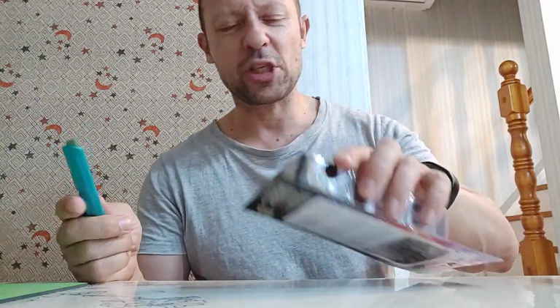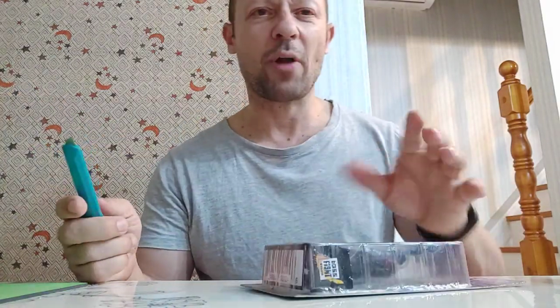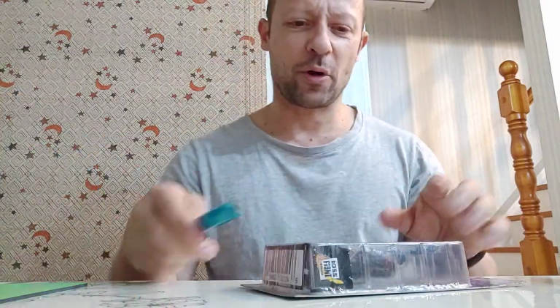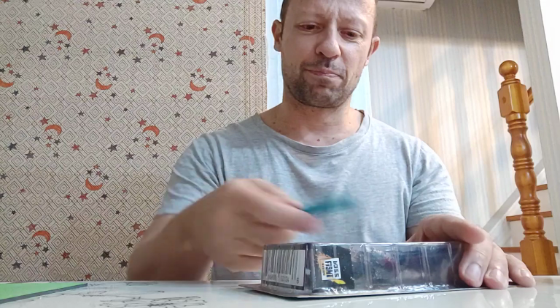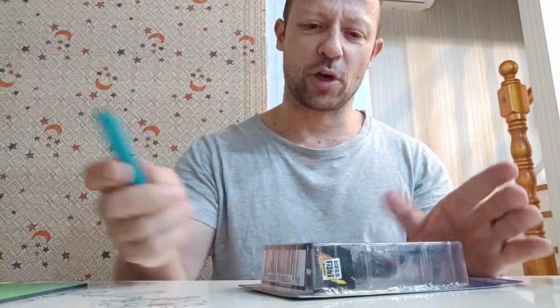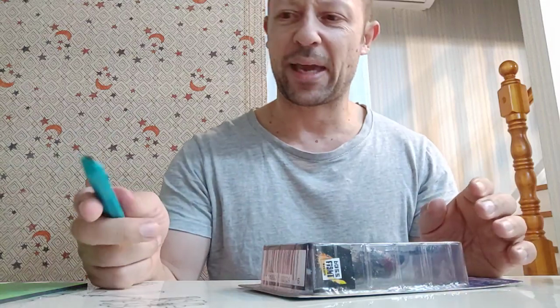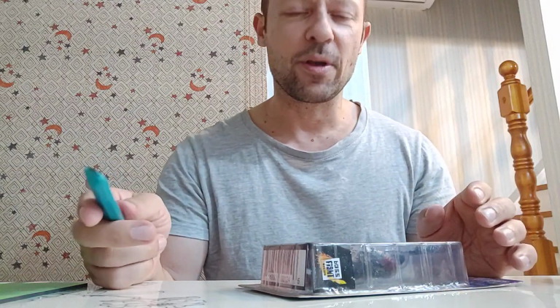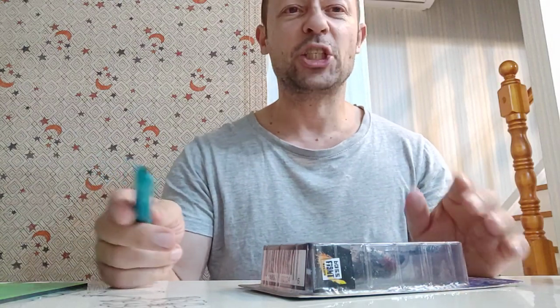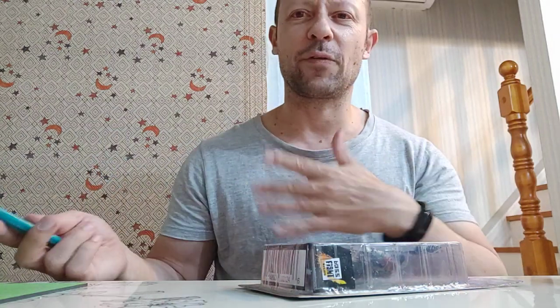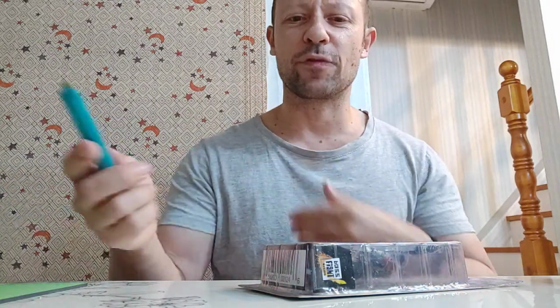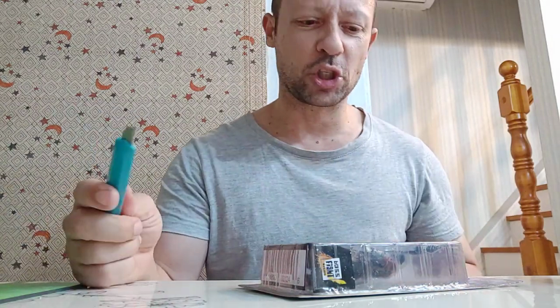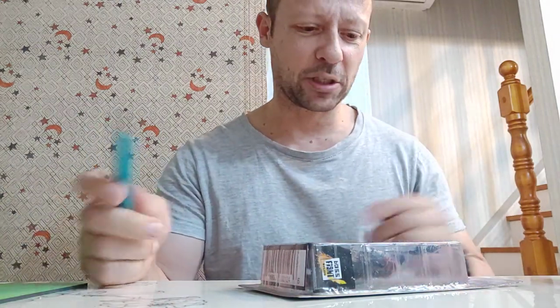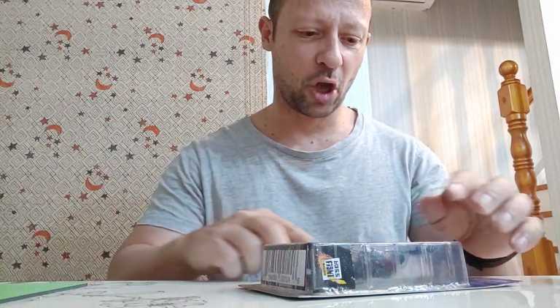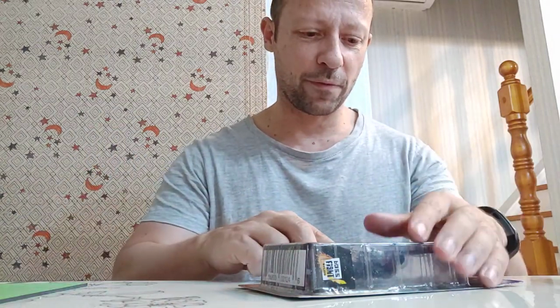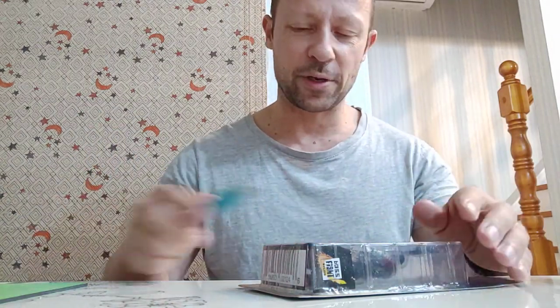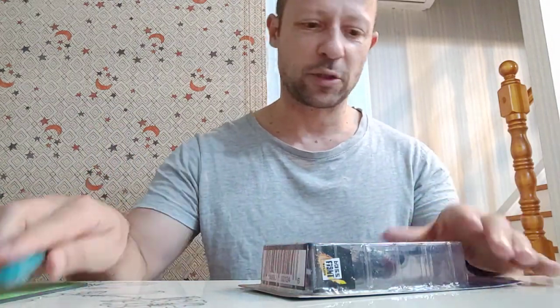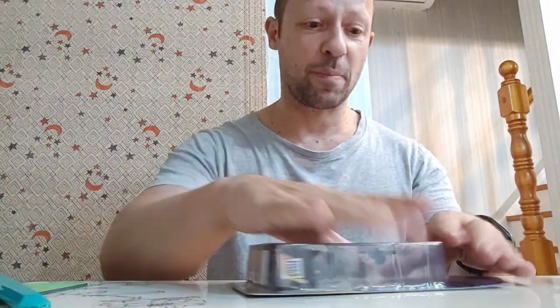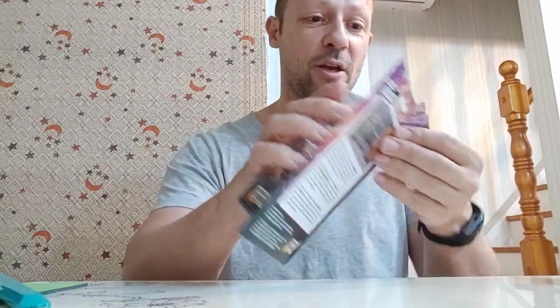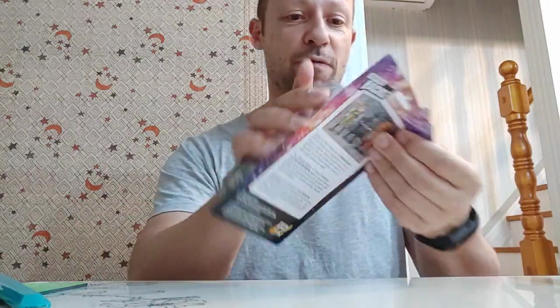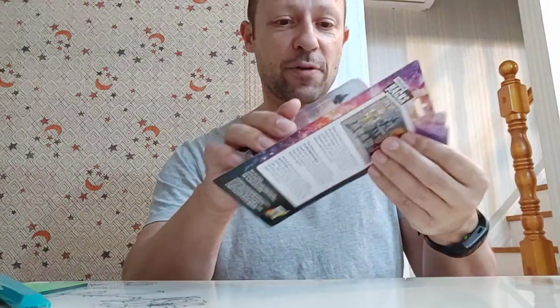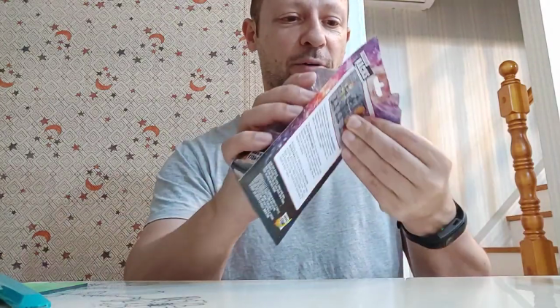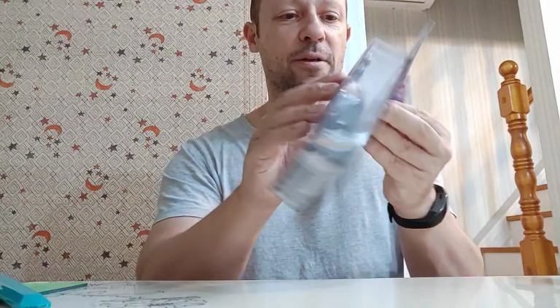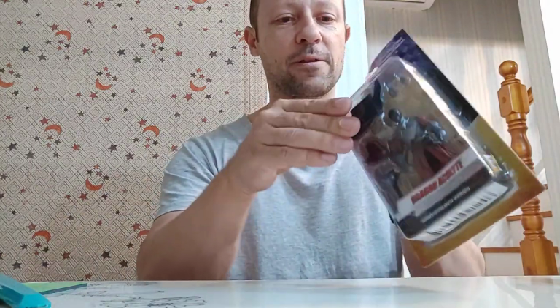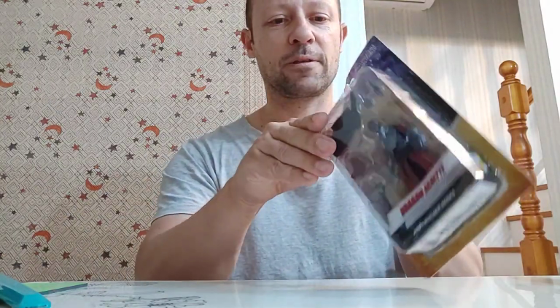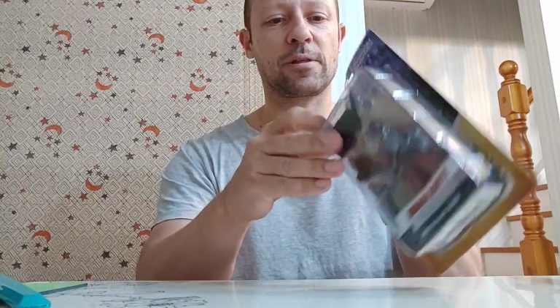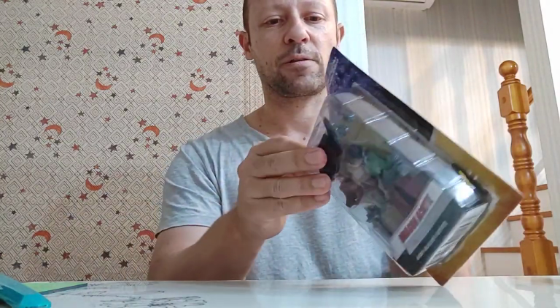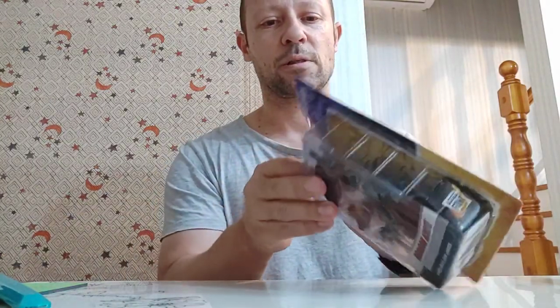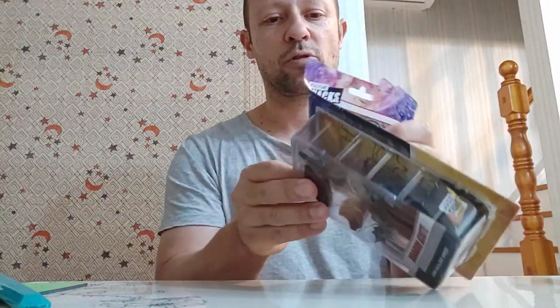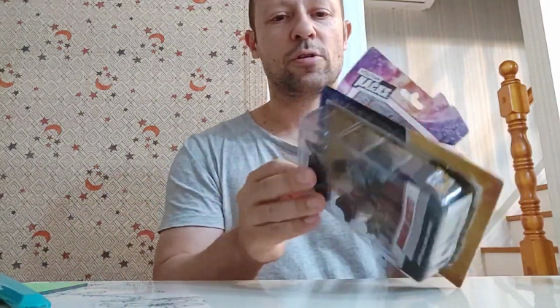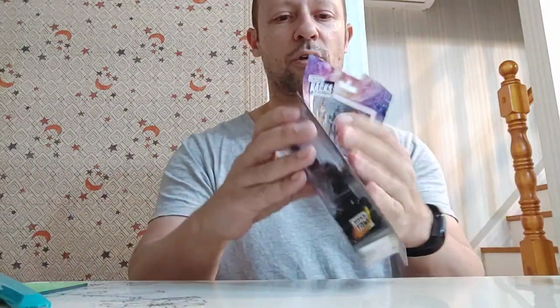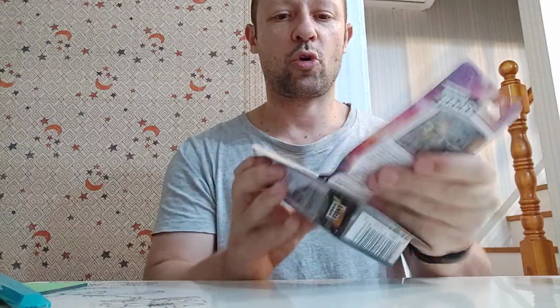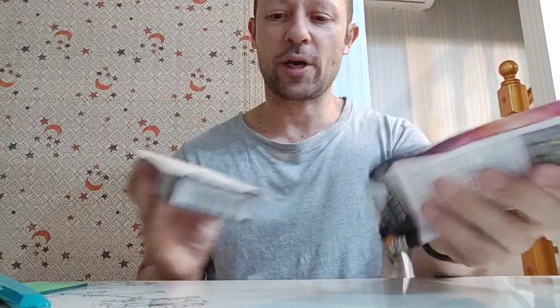This one I'm not going to preserve the packaging. I showed in the other two reviews how it's done. I'm just going to open it up very quickly — let's do the back, very quickly.